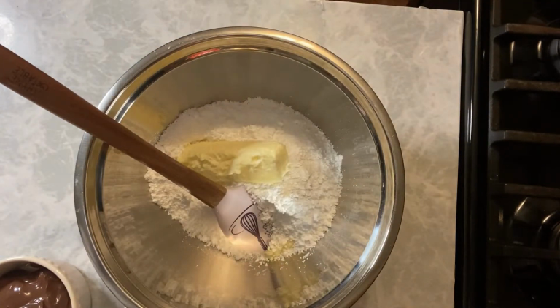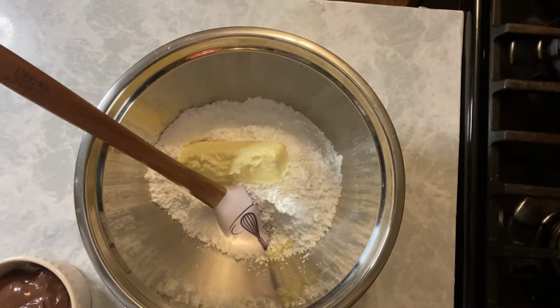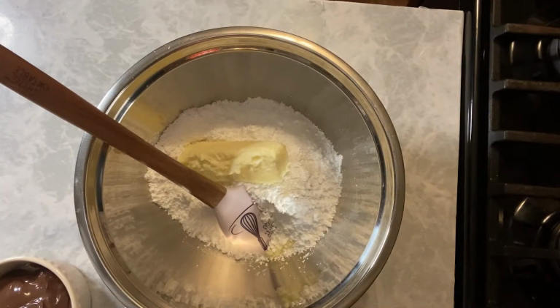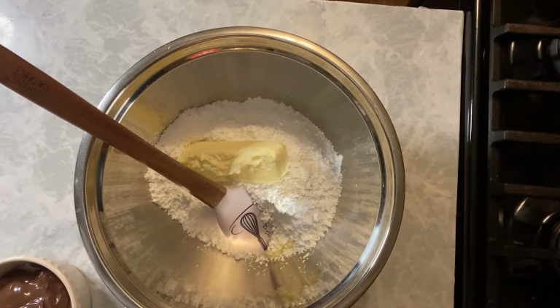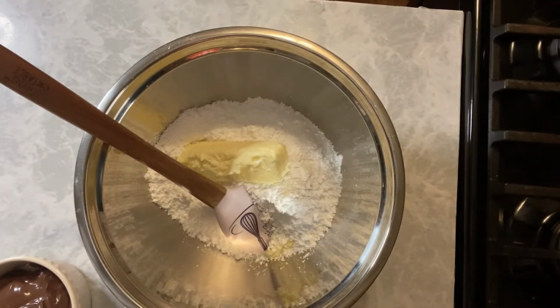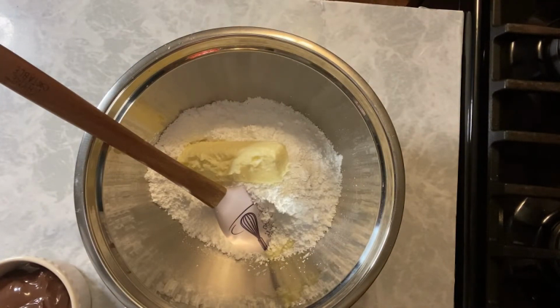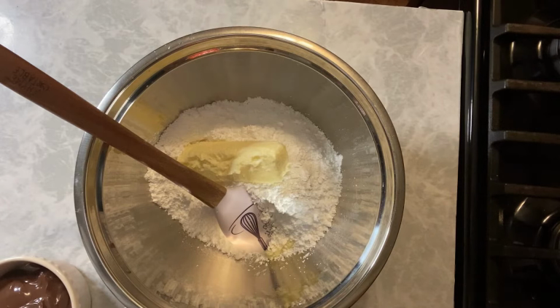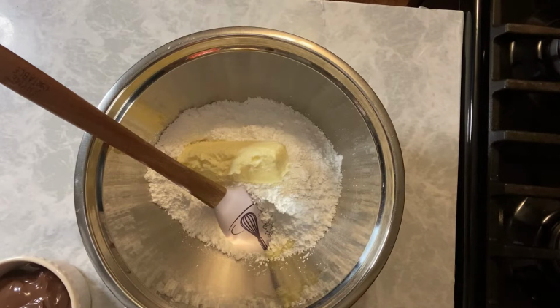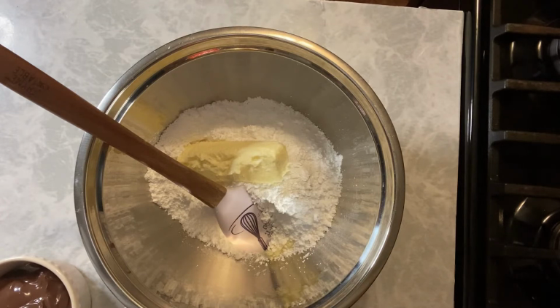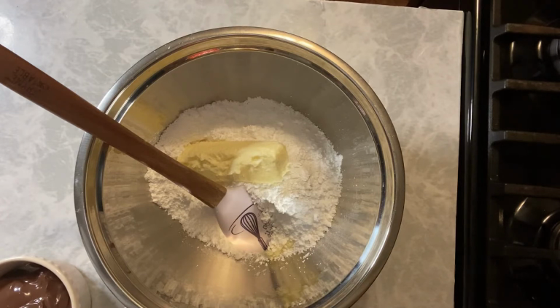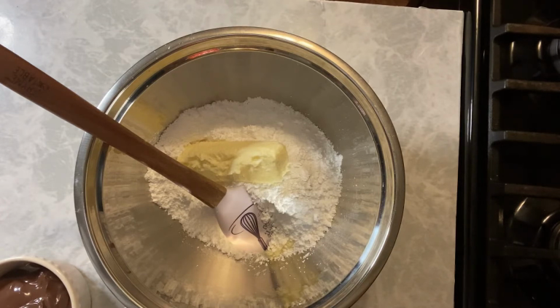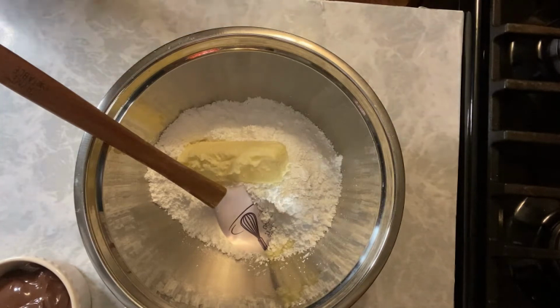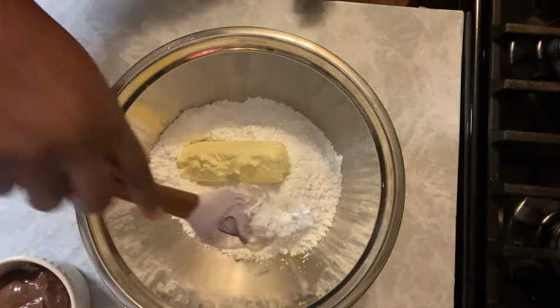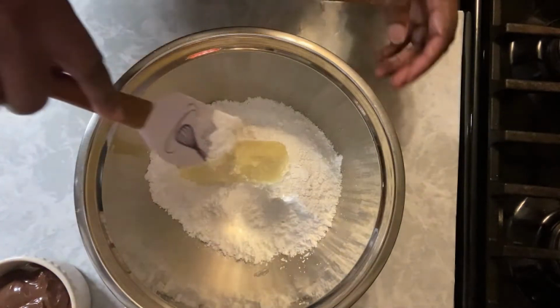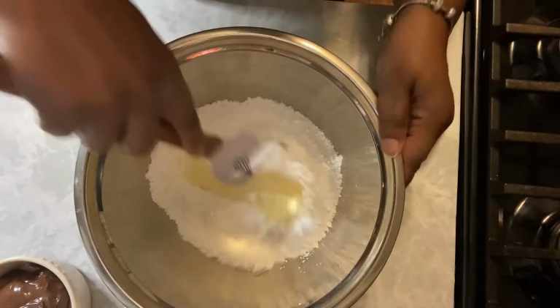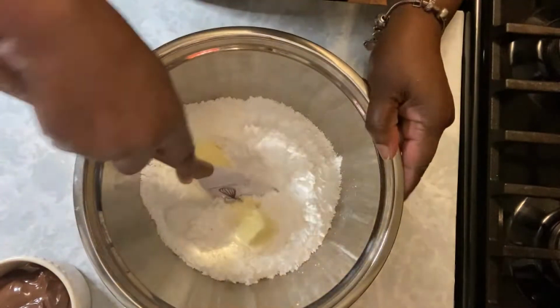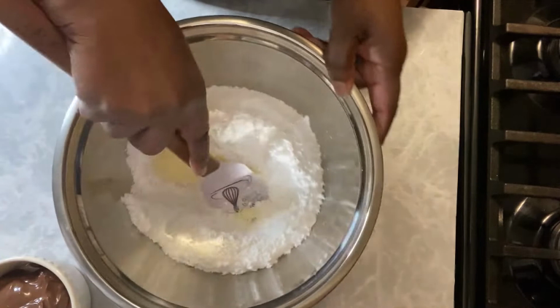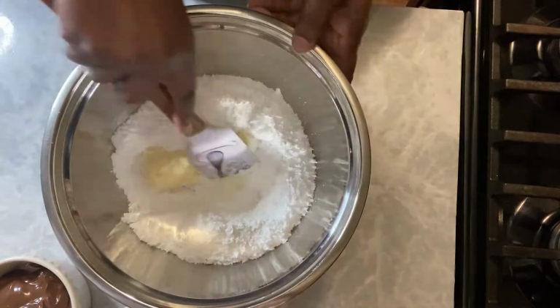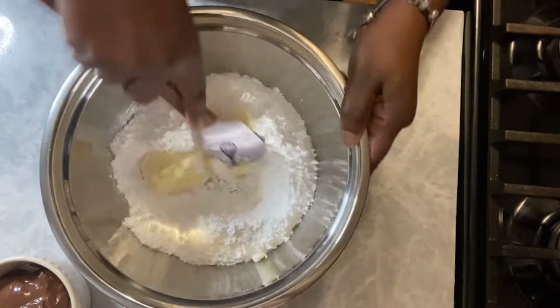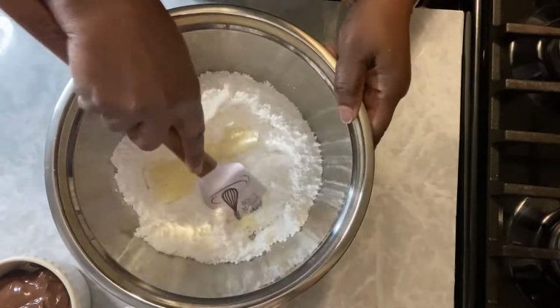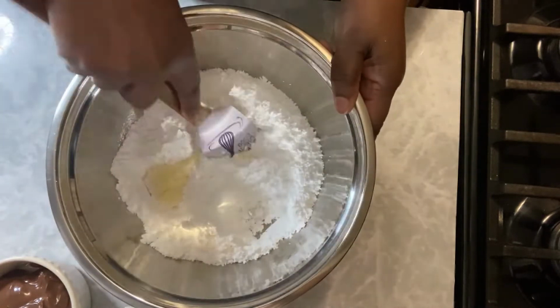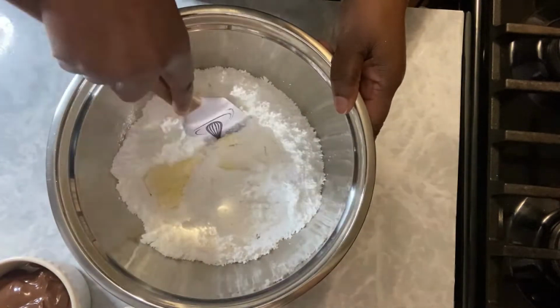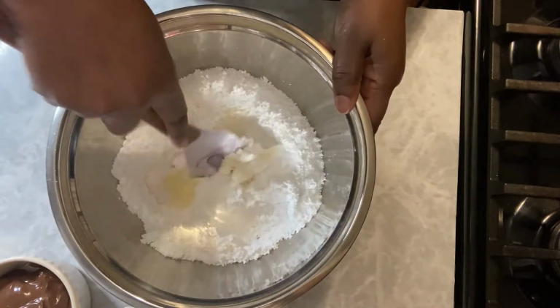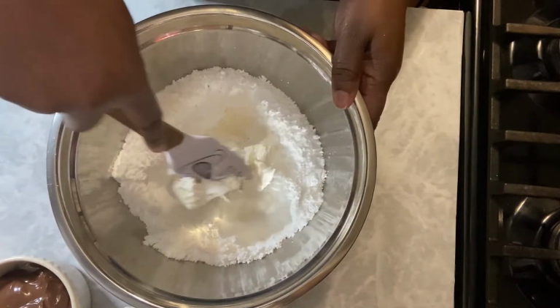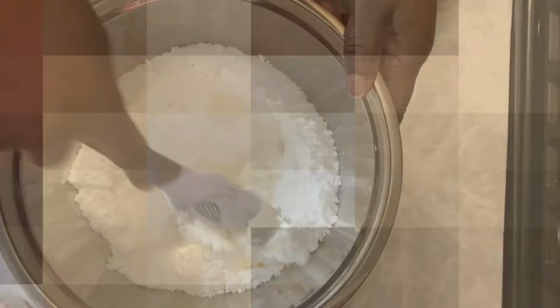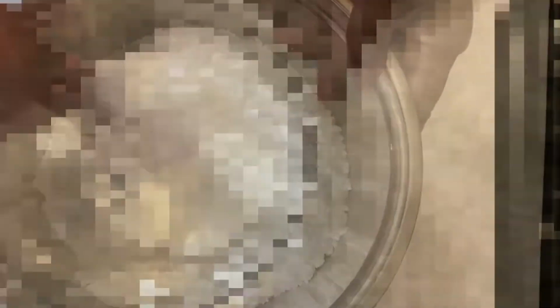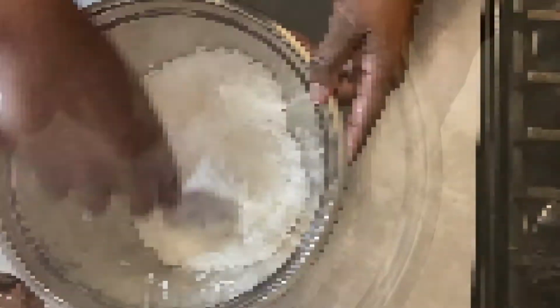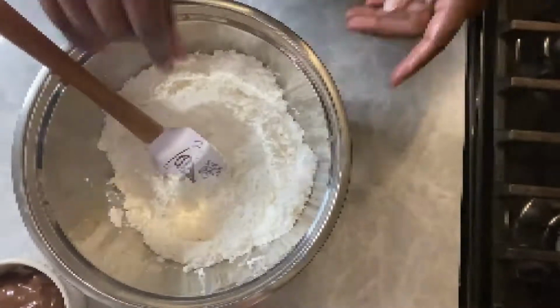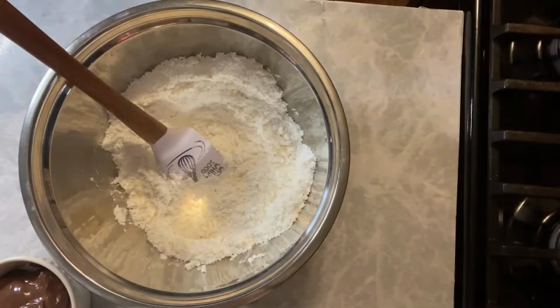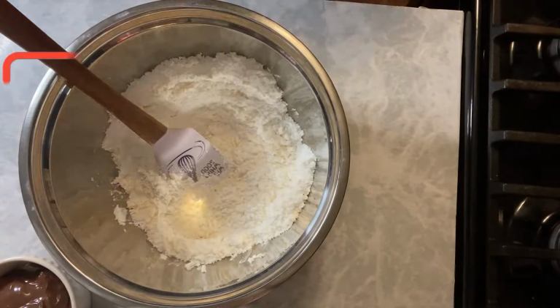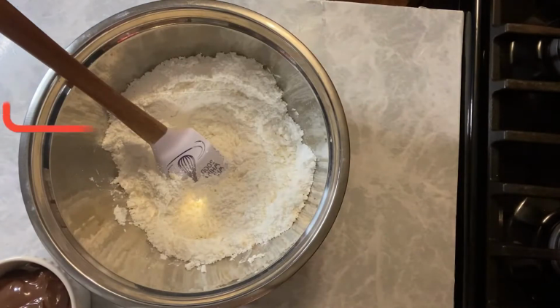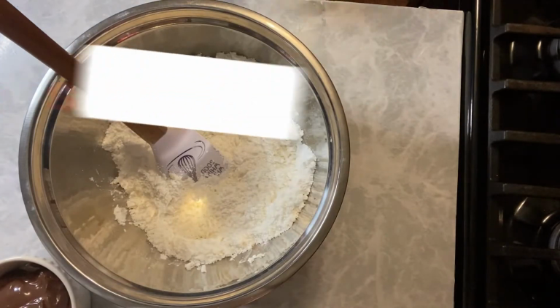It is room temperature. It's going to be easier to work with softened butter — you won't be able to do anything with cold butter. Trust me. So we're going to get this all mixed up. We're going to smash that butter into that sugar until we get a good consistency.